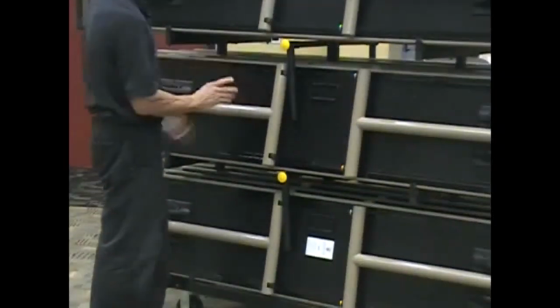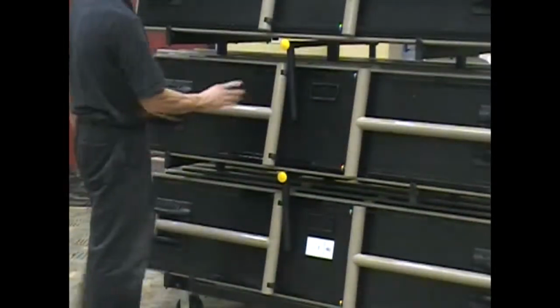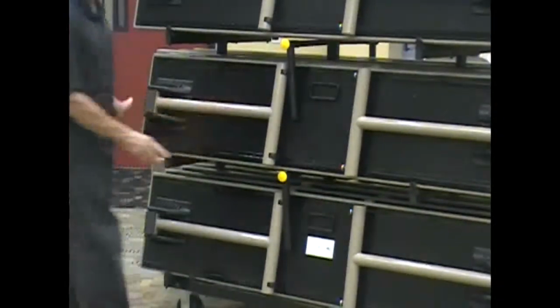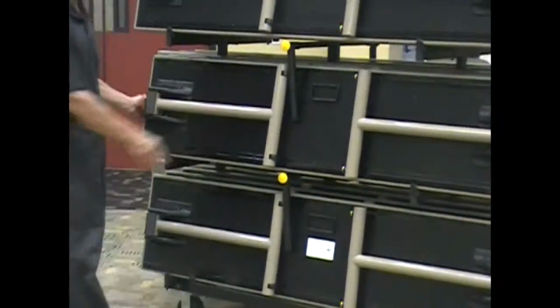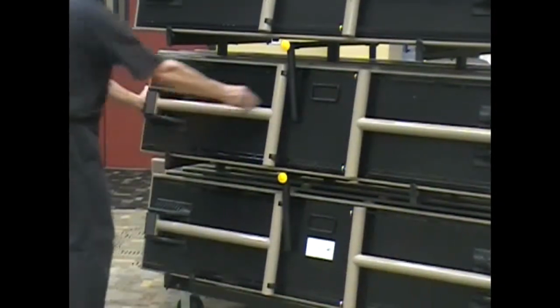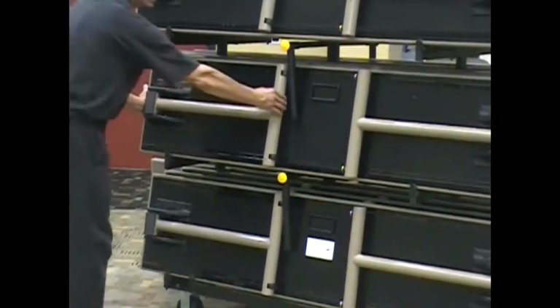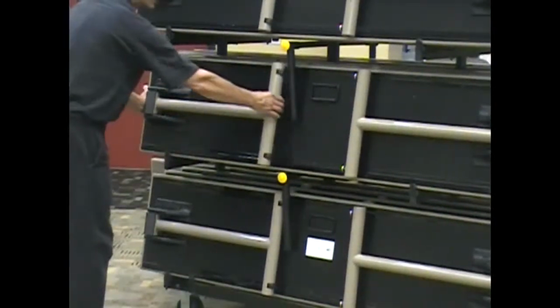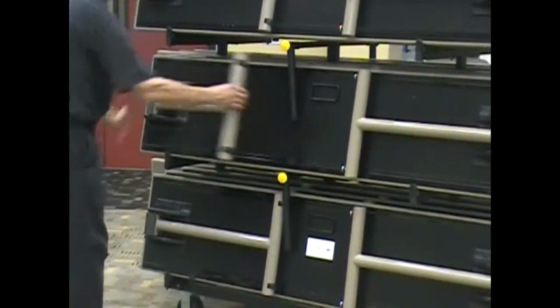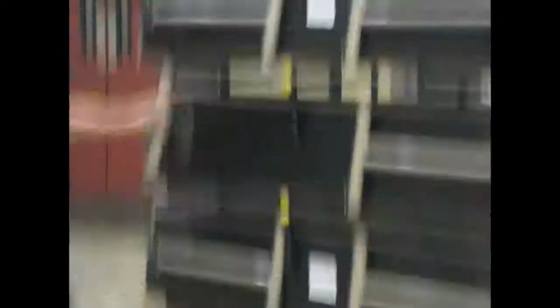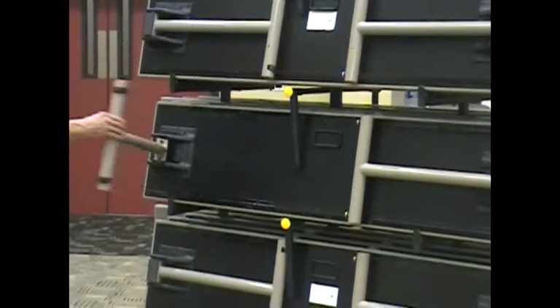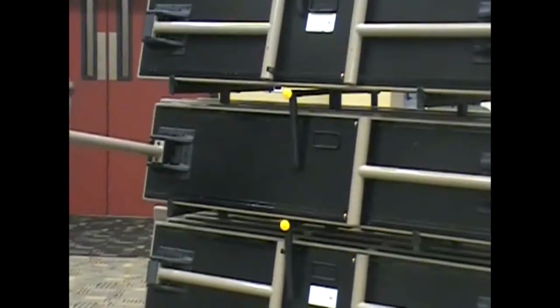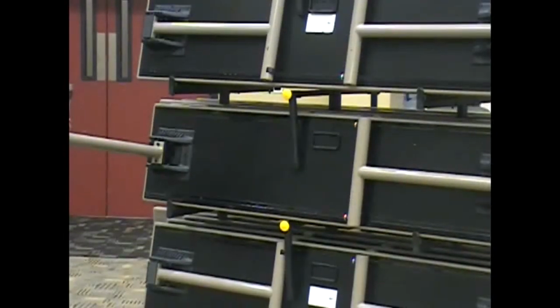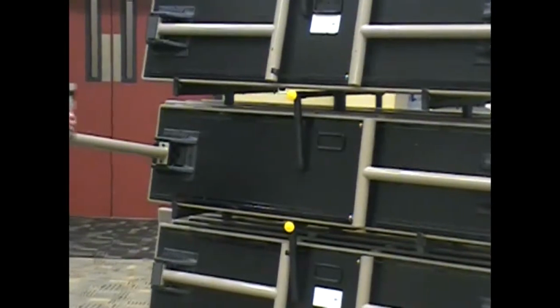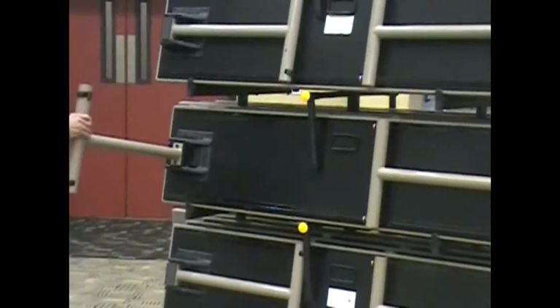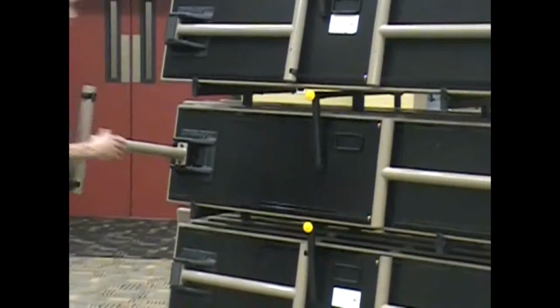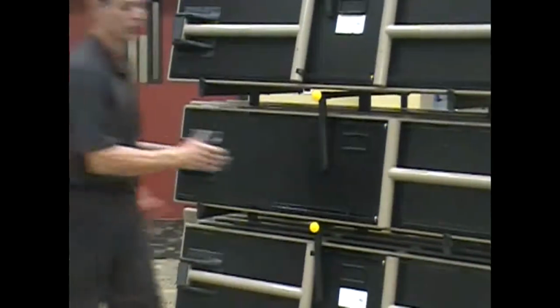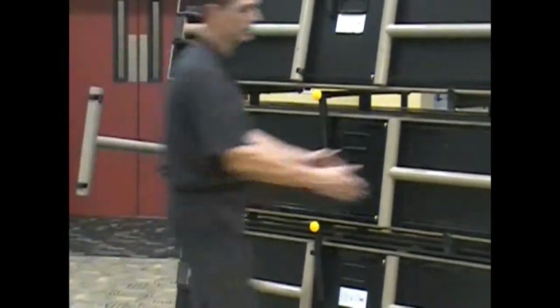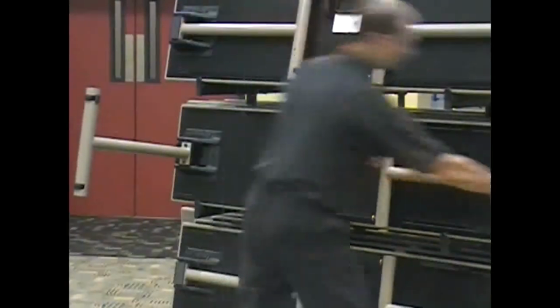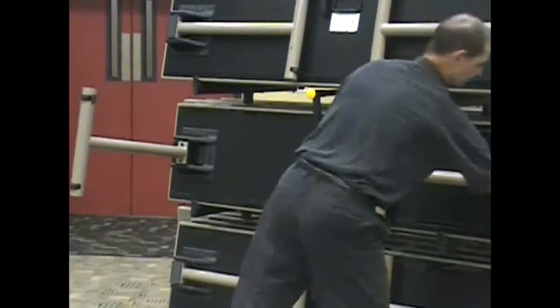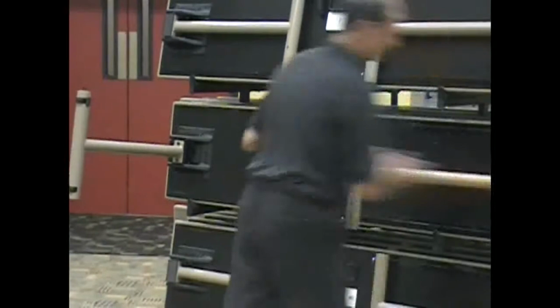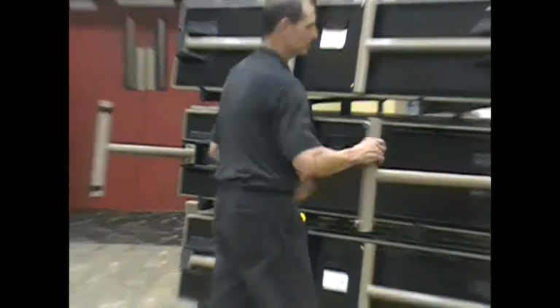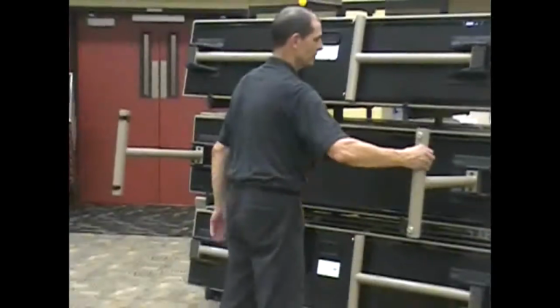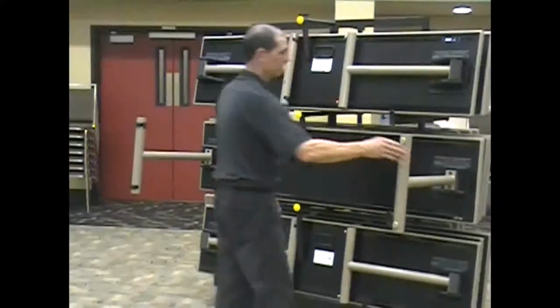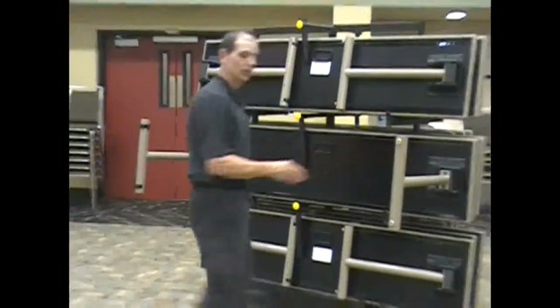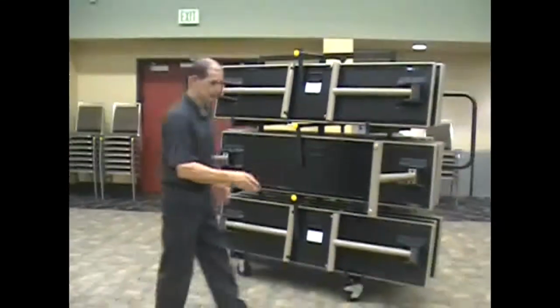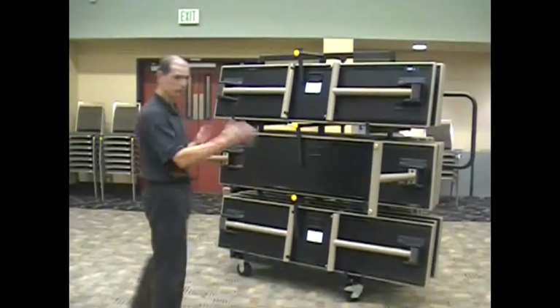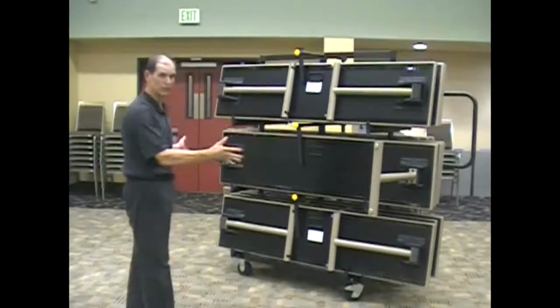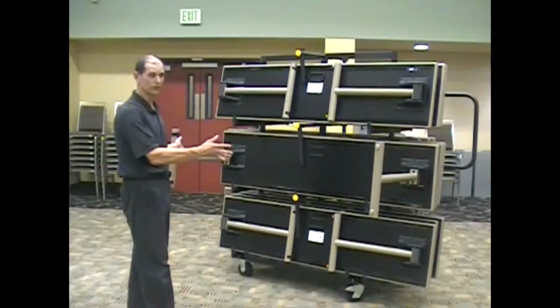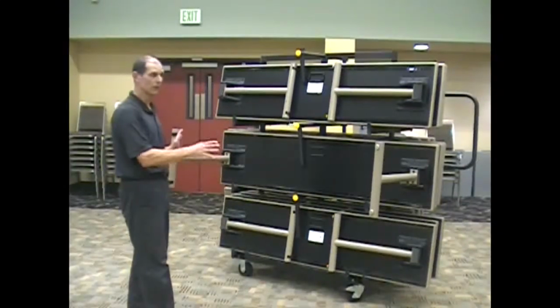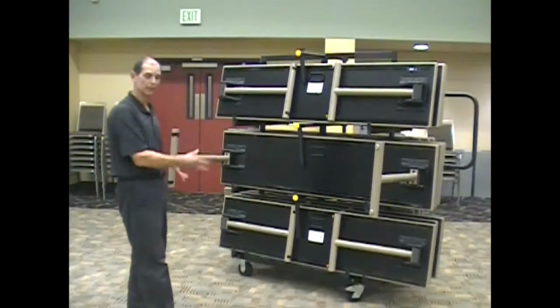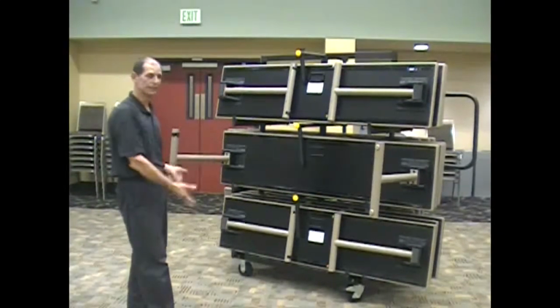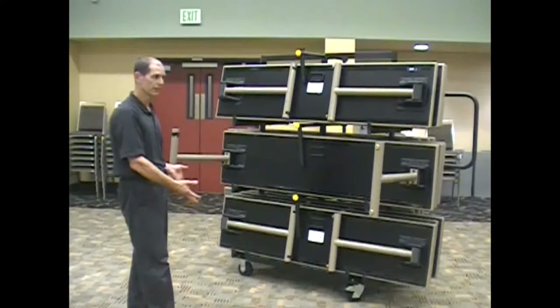The other thing is the legs — the positive locking and unlocking of the legs. You can hear they're very well locked in. When you unload a cart, you always want to open the legs first. That way the table ledges never hit the ground.